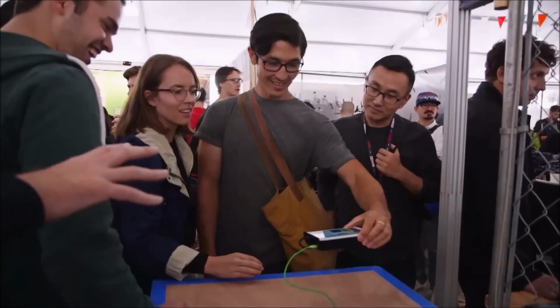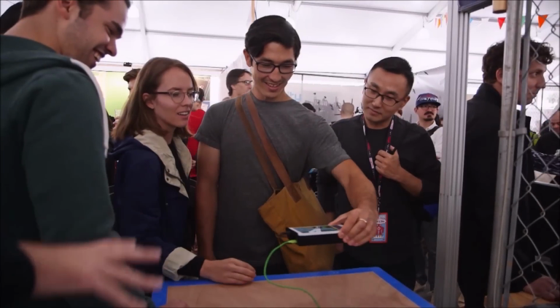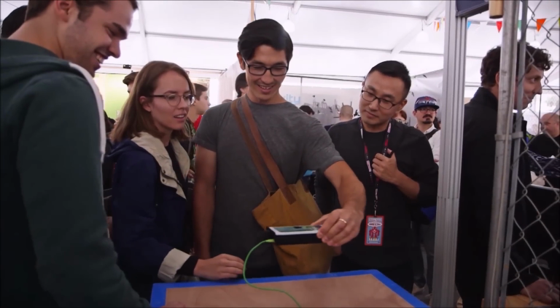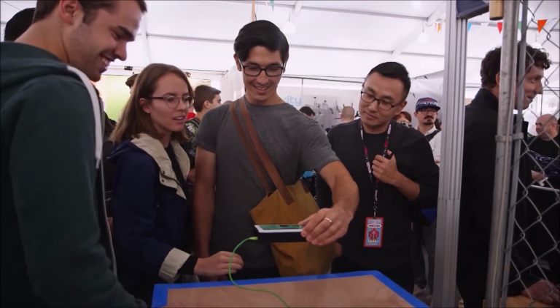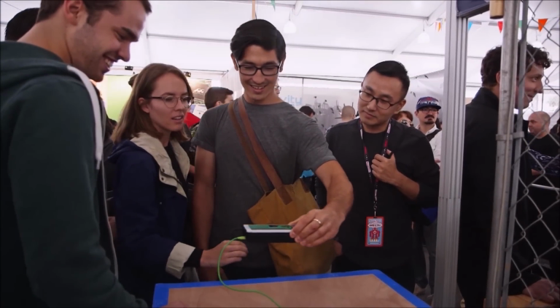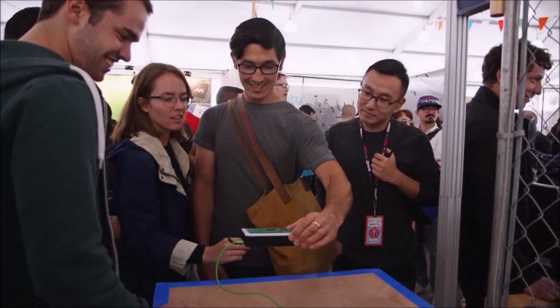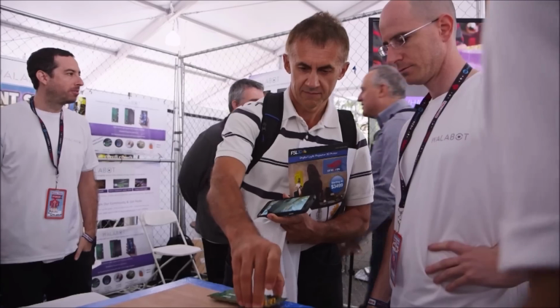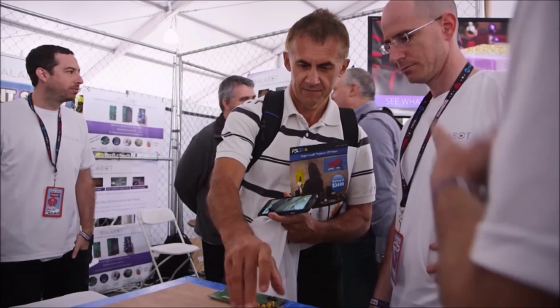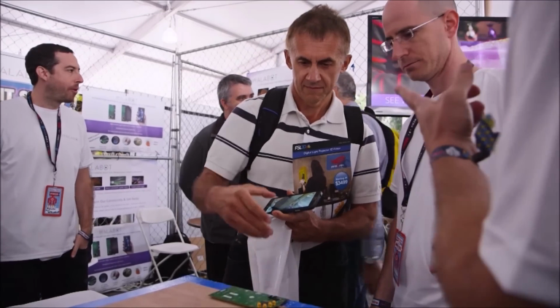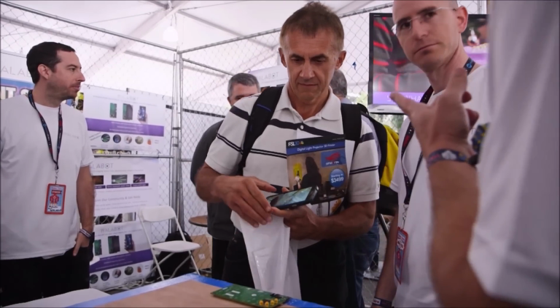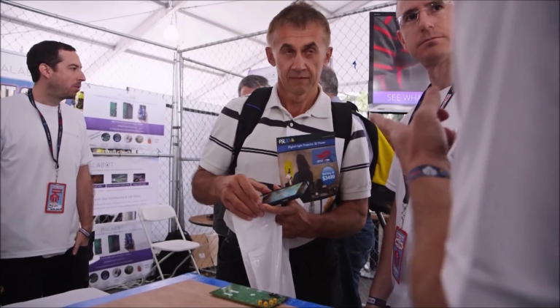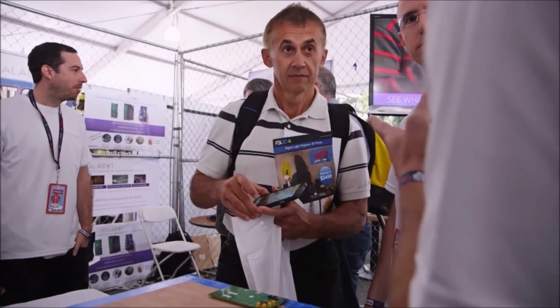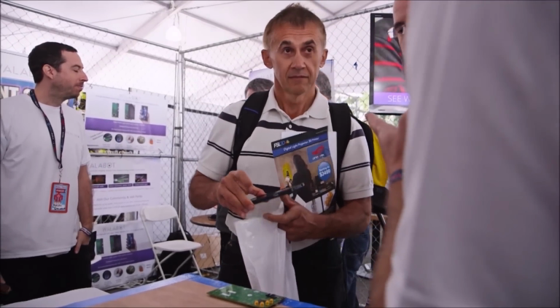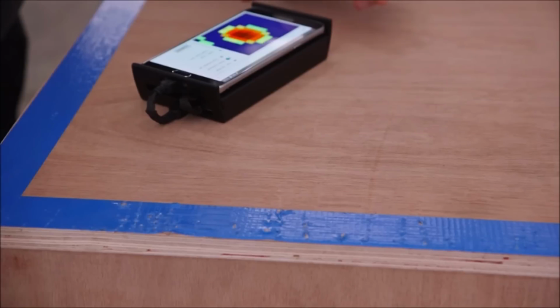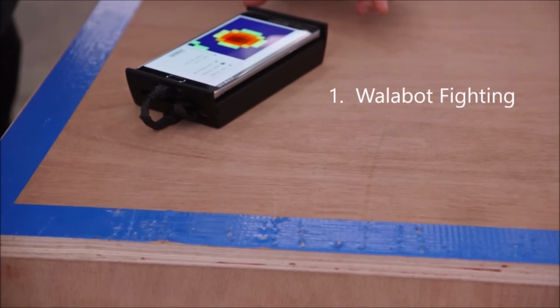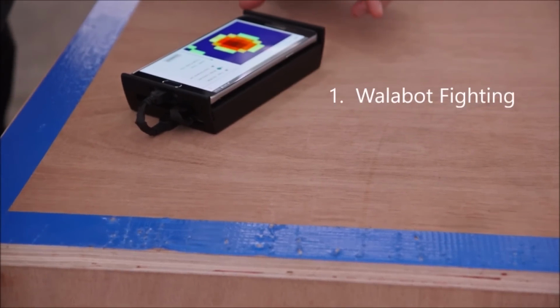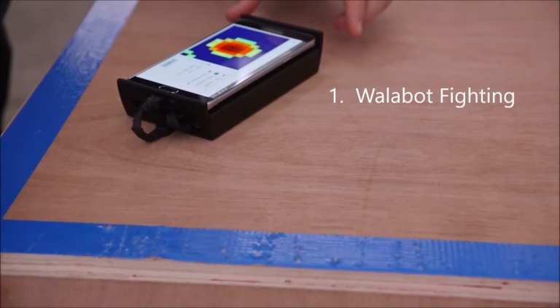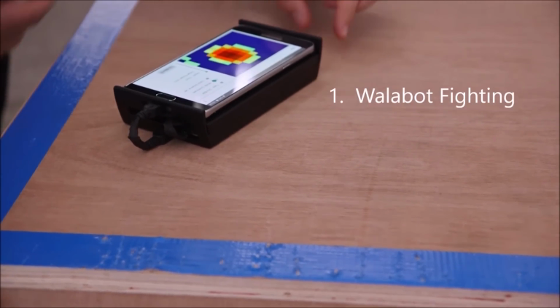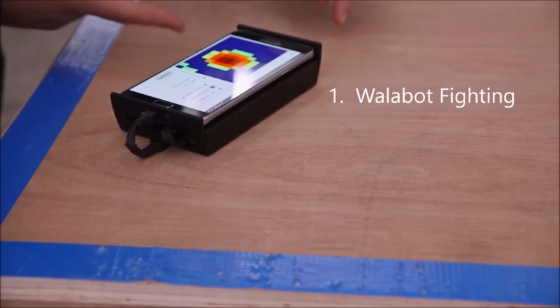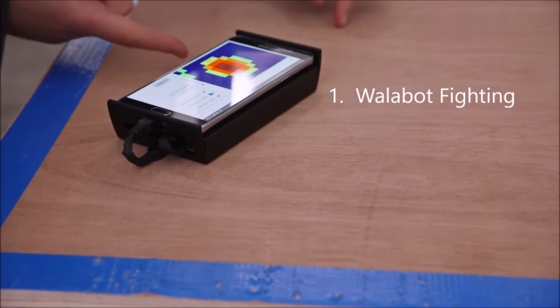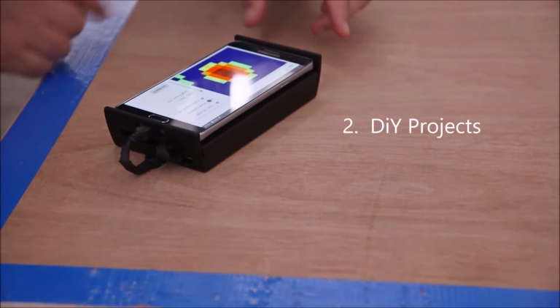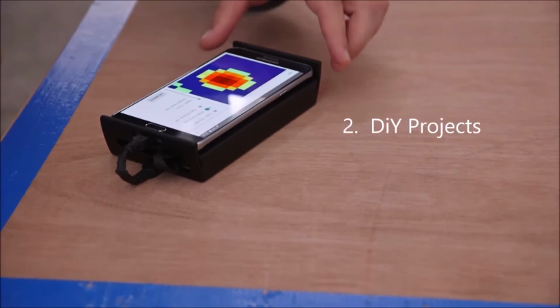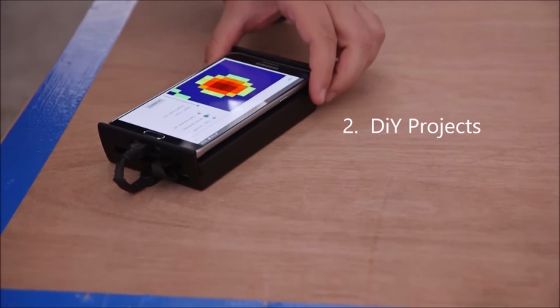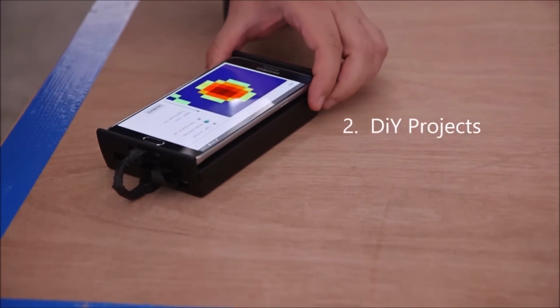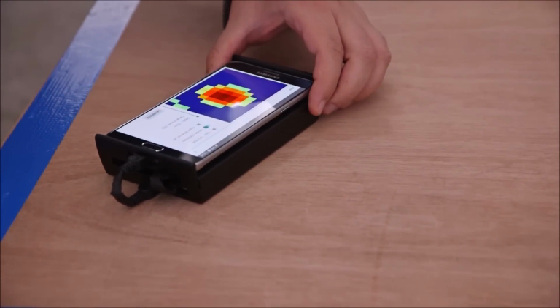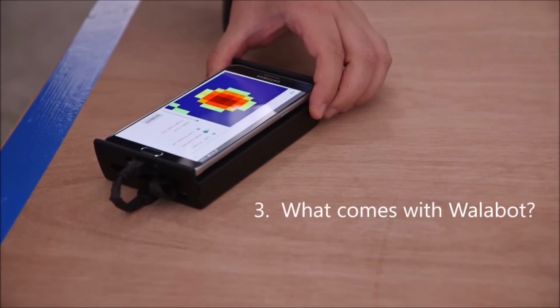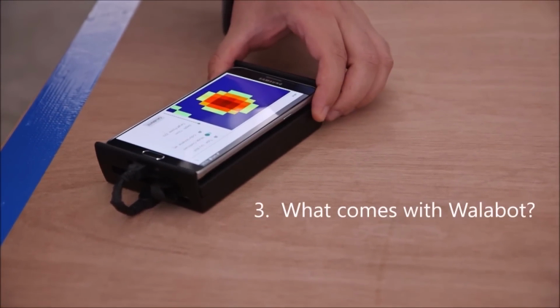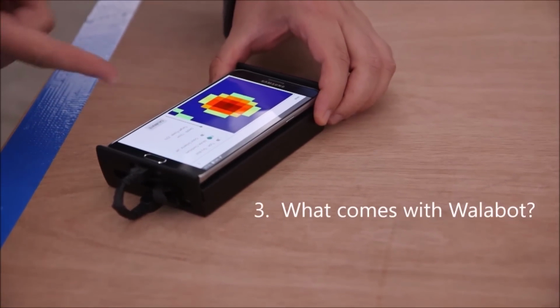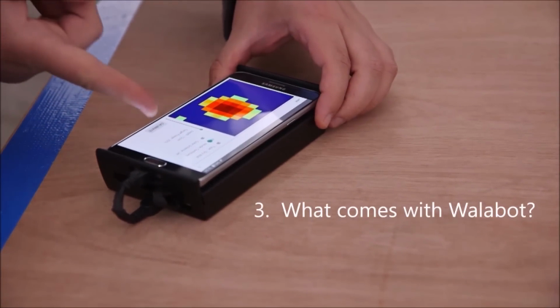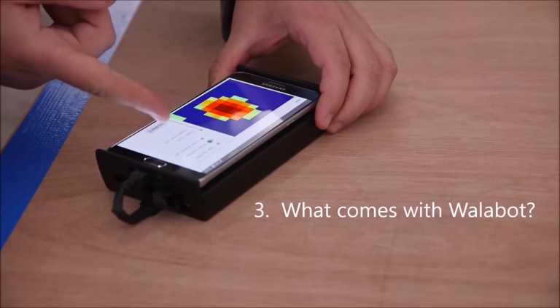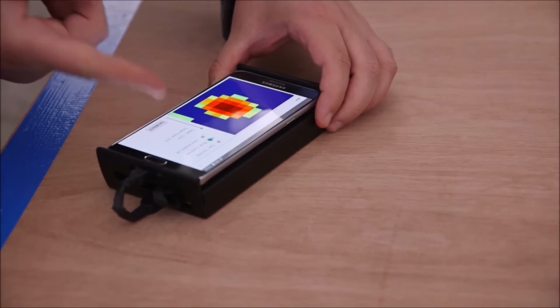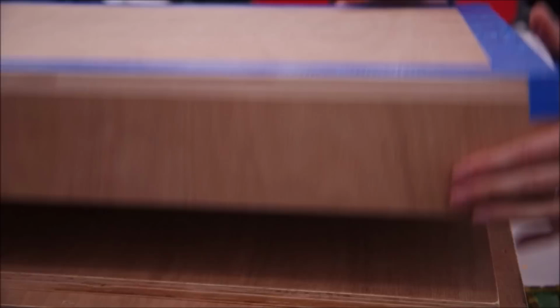This week on Wallabot Wednesday, we track down more of our developers to ask them your questions. Can Wallabot help you in a fight? Do-it-yourself projects, and what do you get when you buy Wallabot?